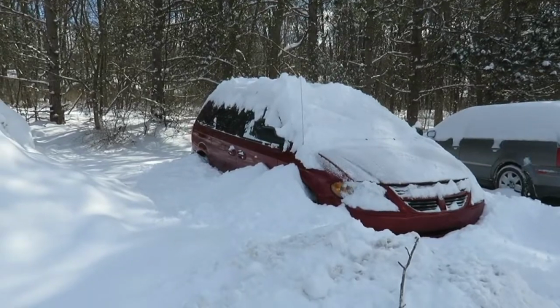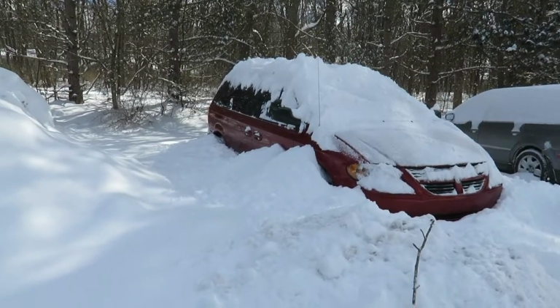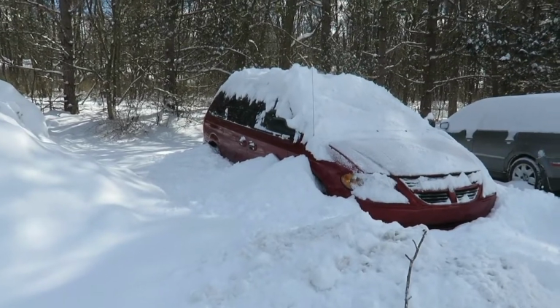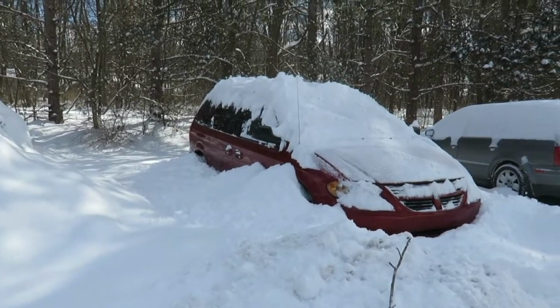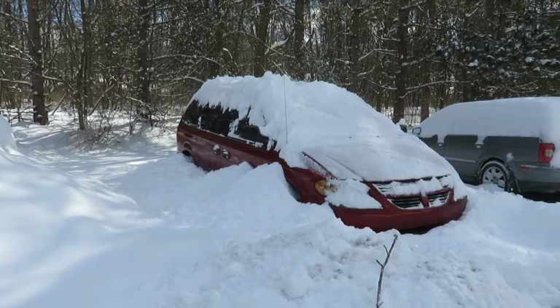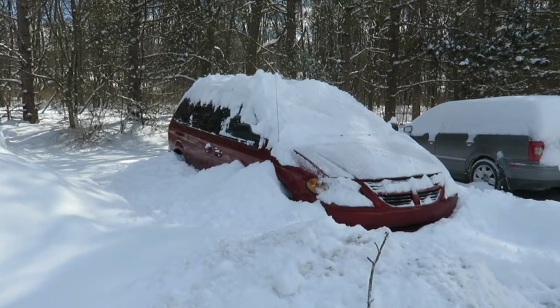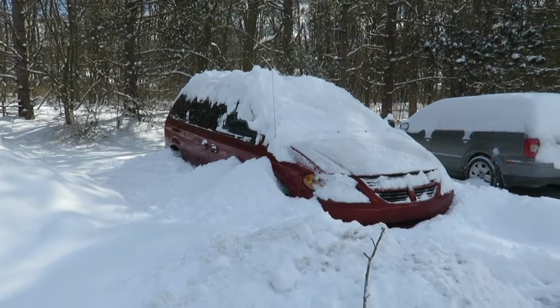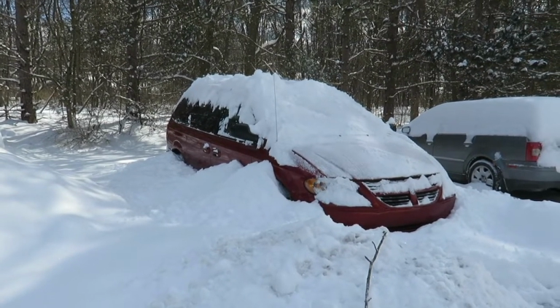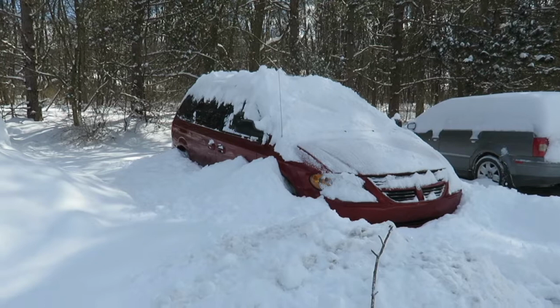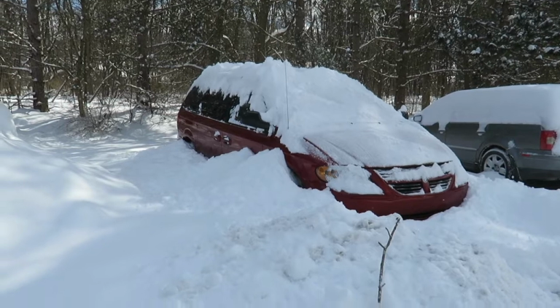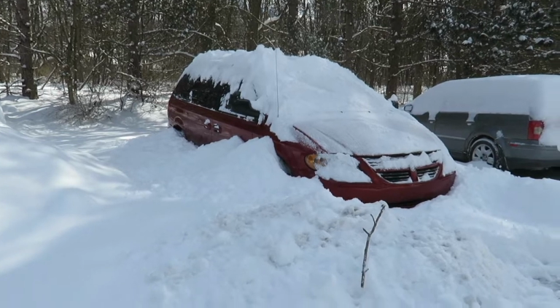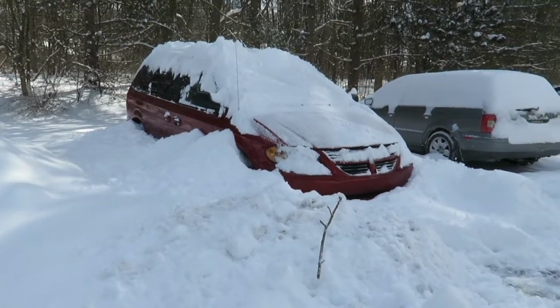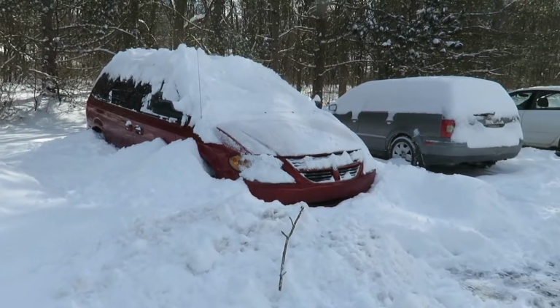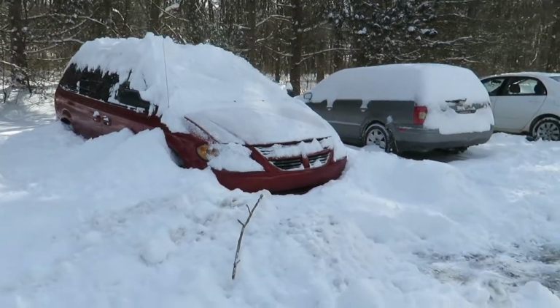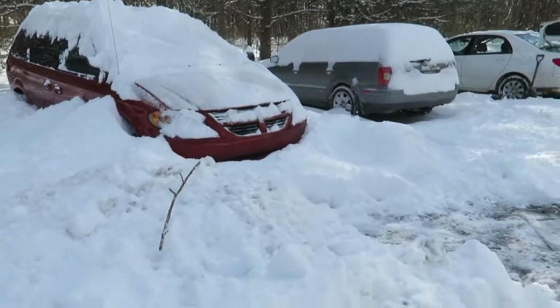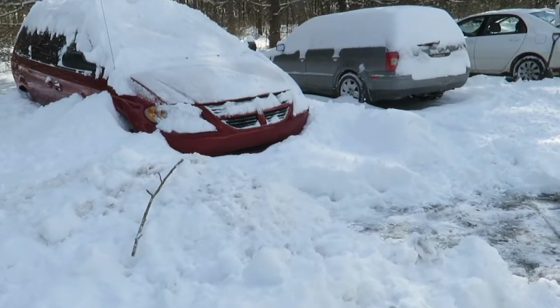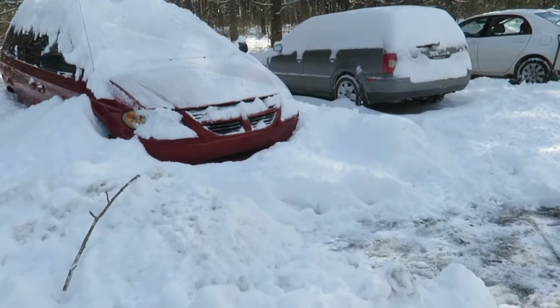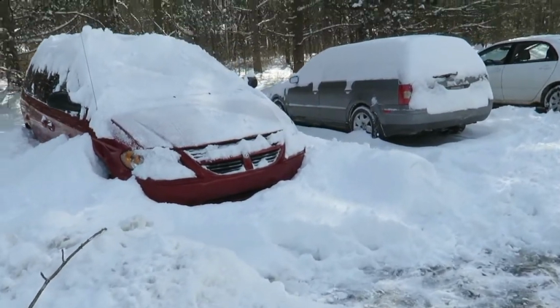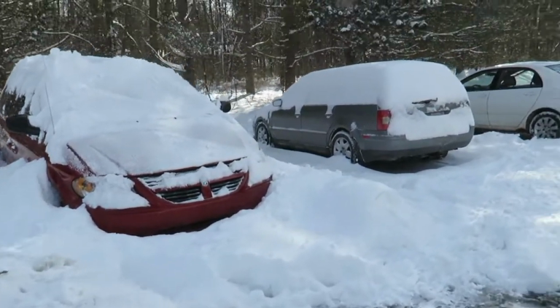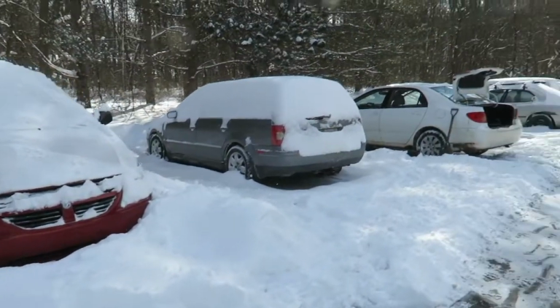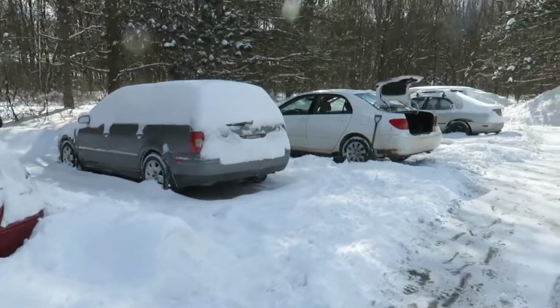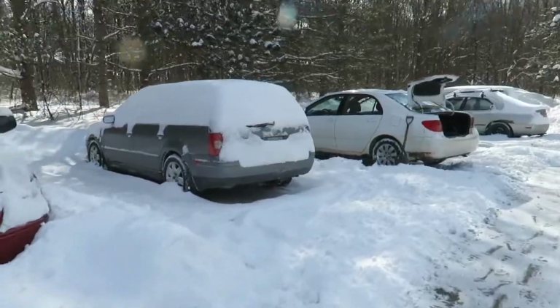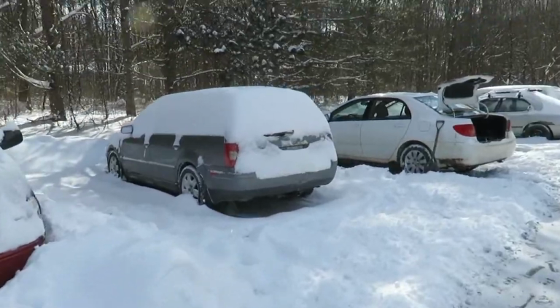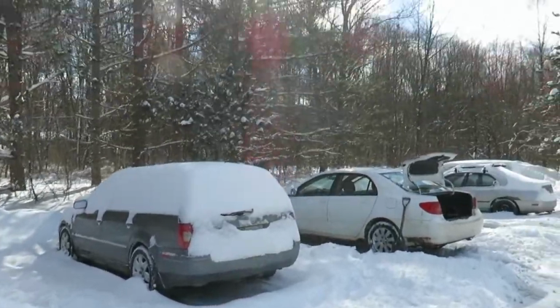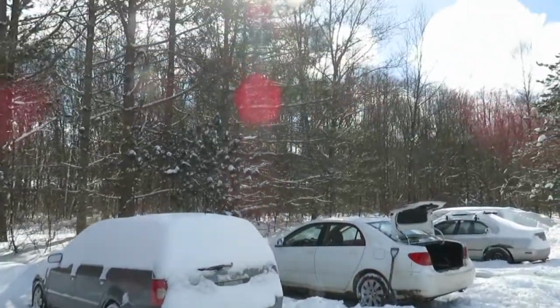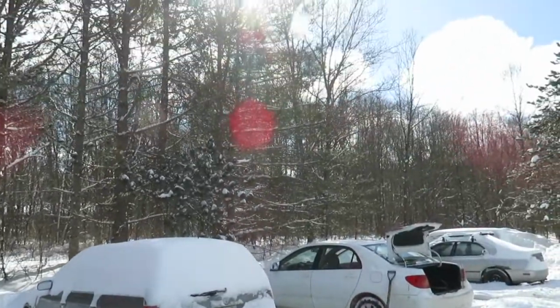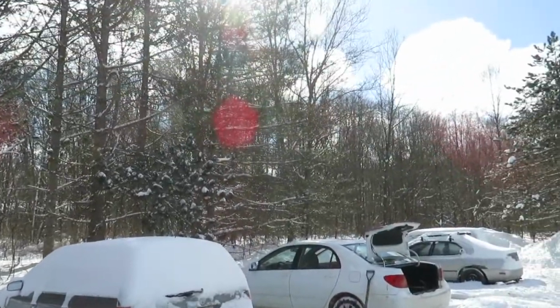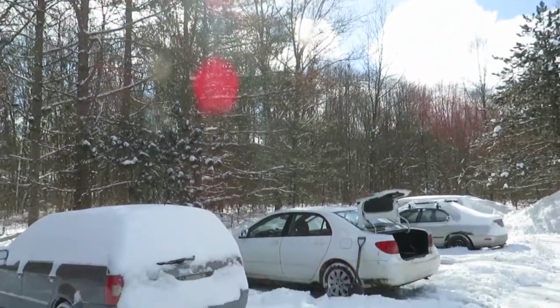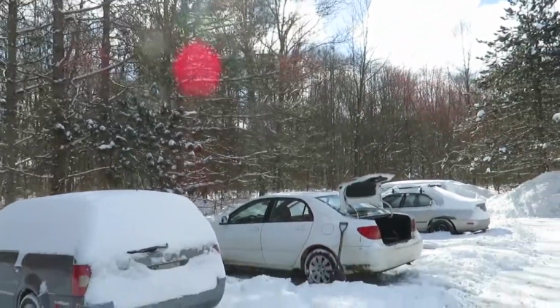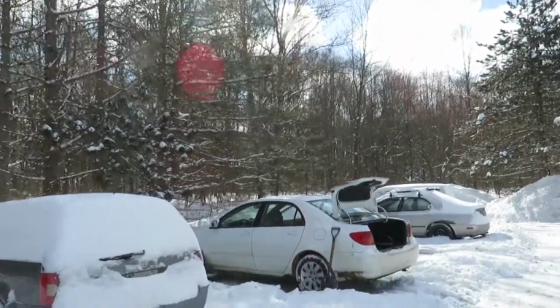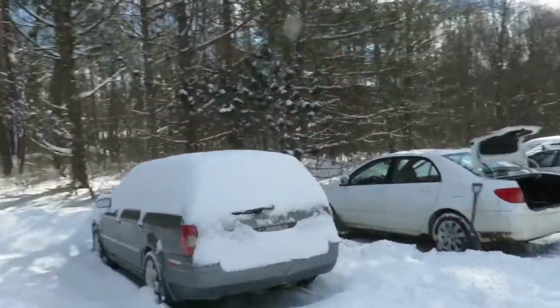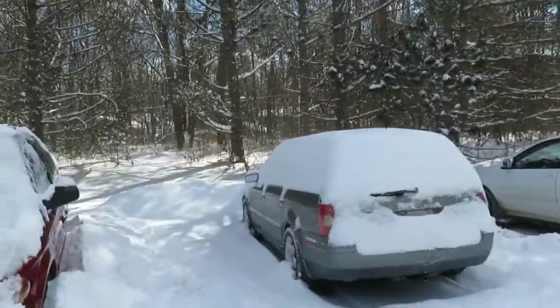Just digging the van out — it's been sitting here for a couple weeks like this, just piling up. Shoveling. It's a beautiful wintry day.